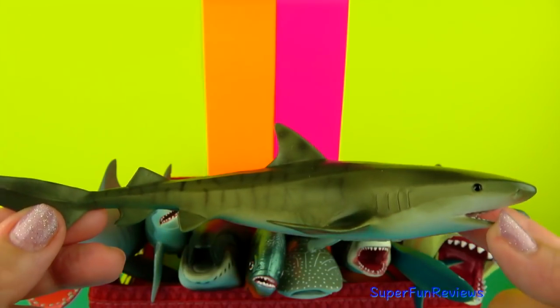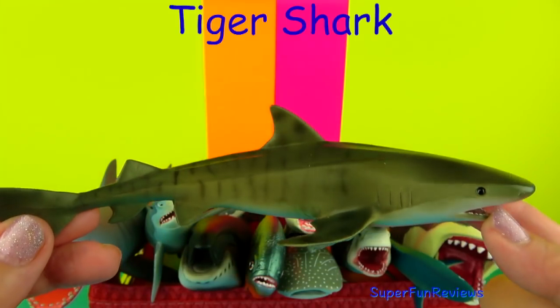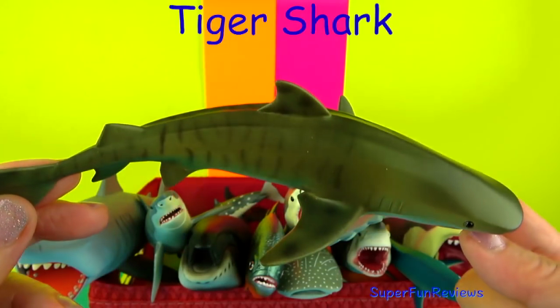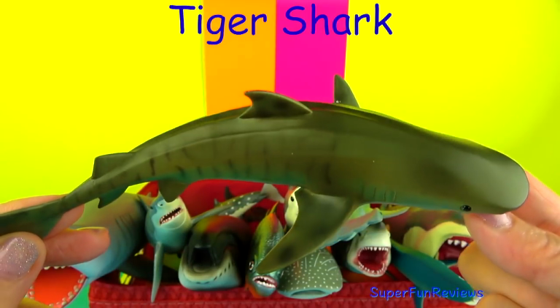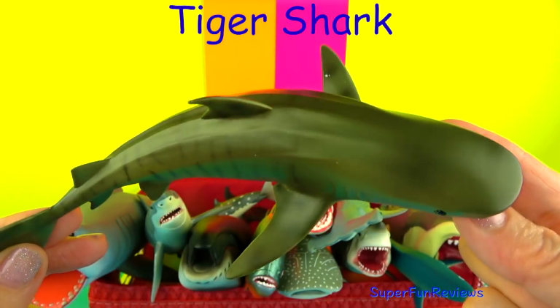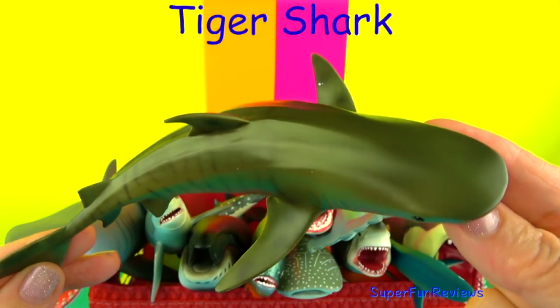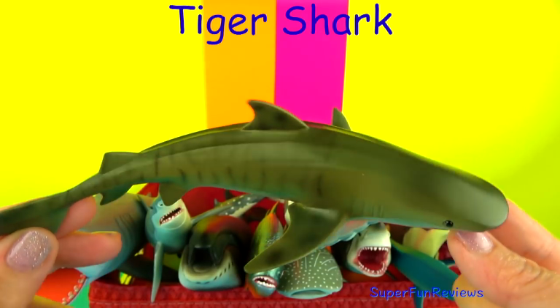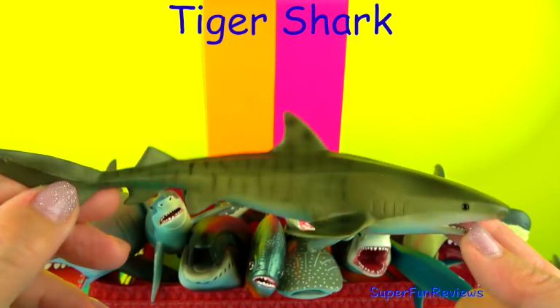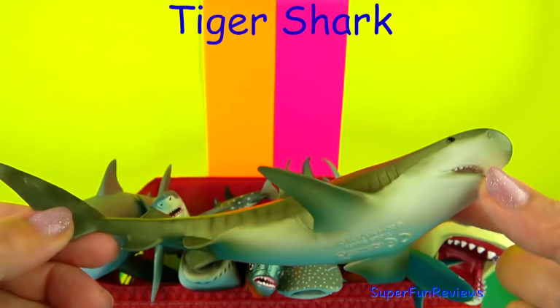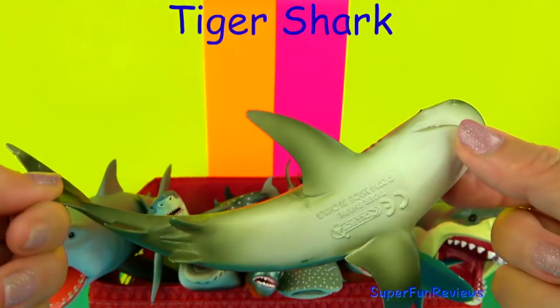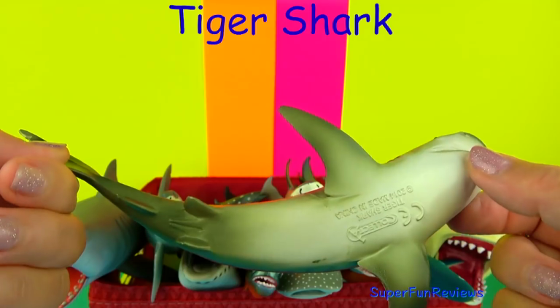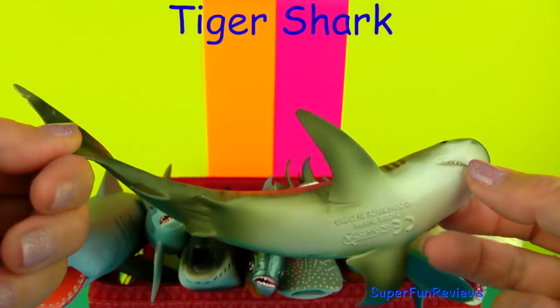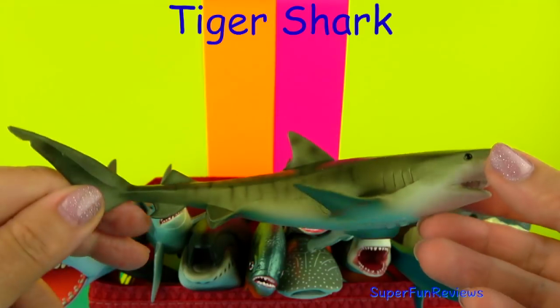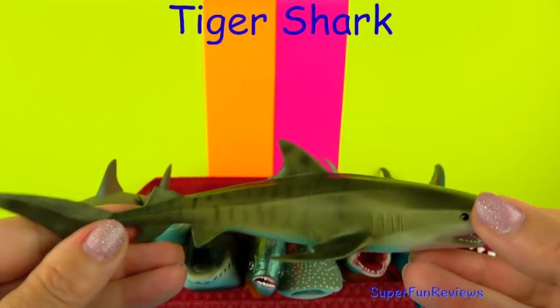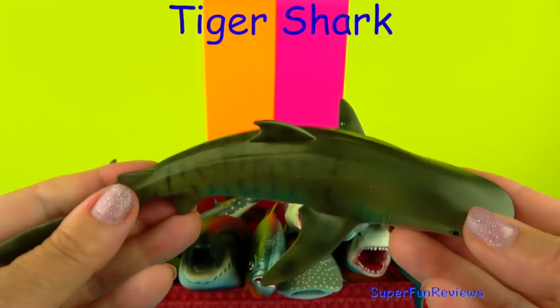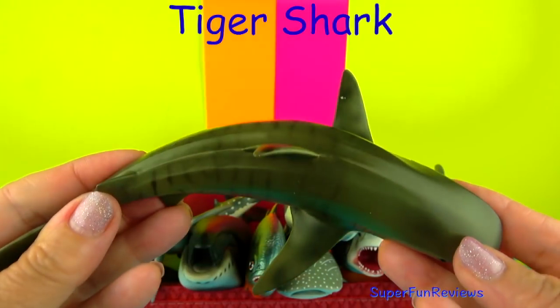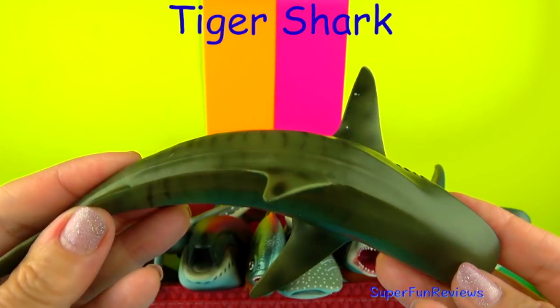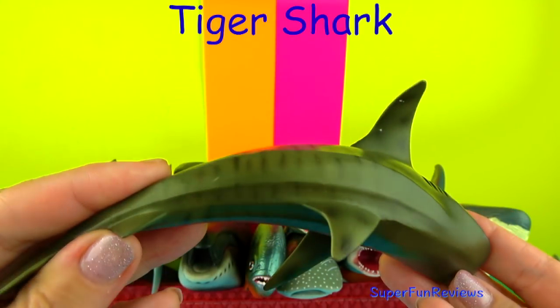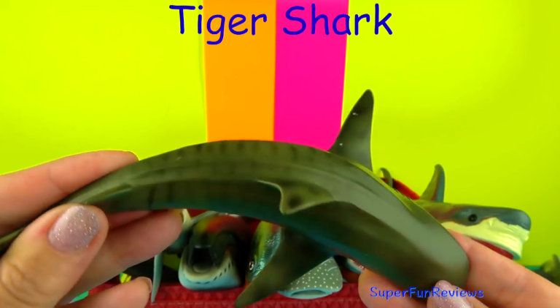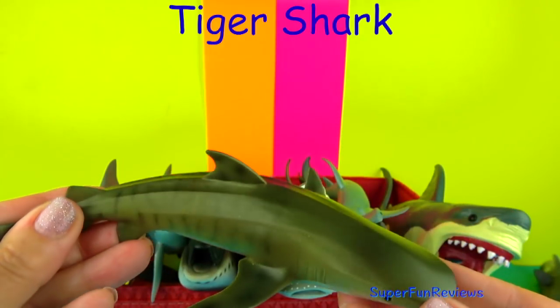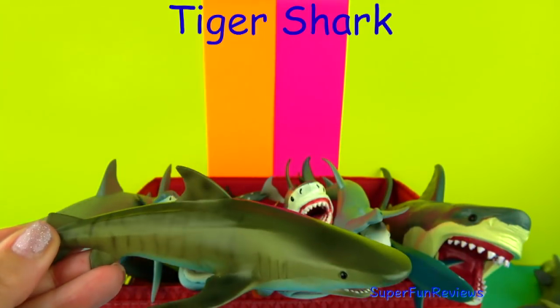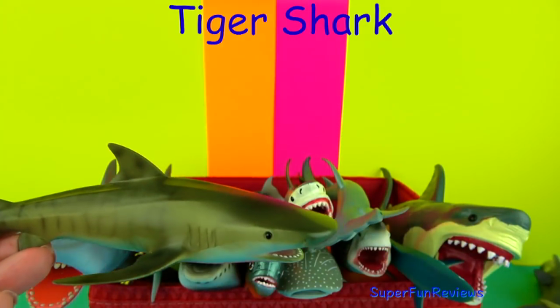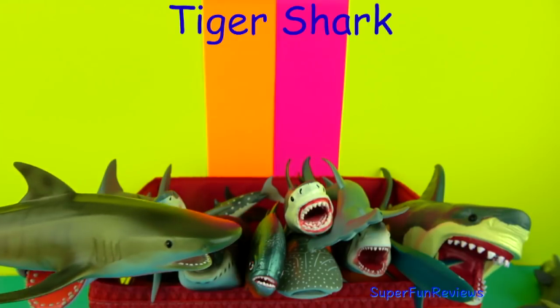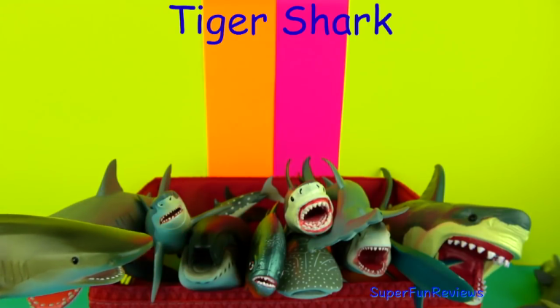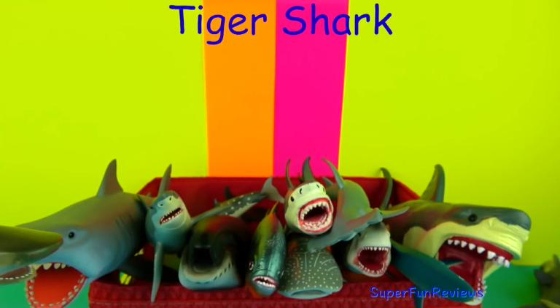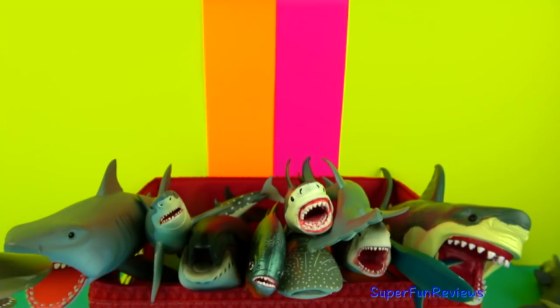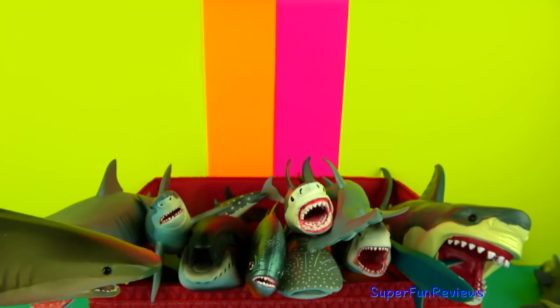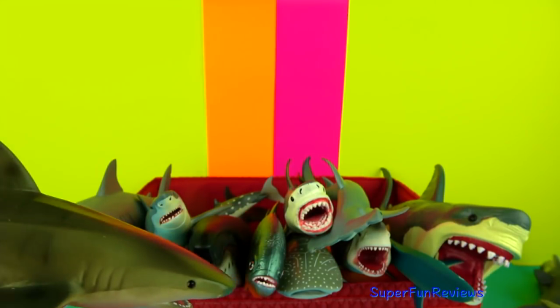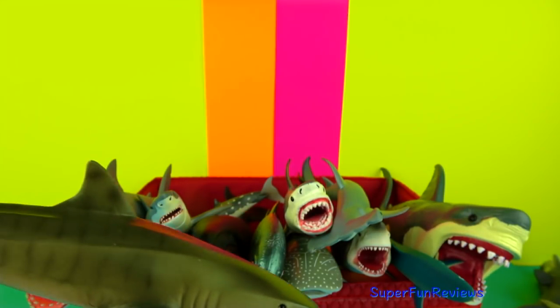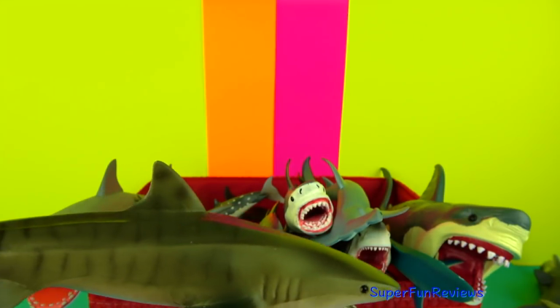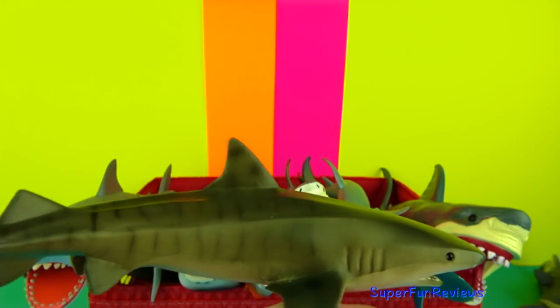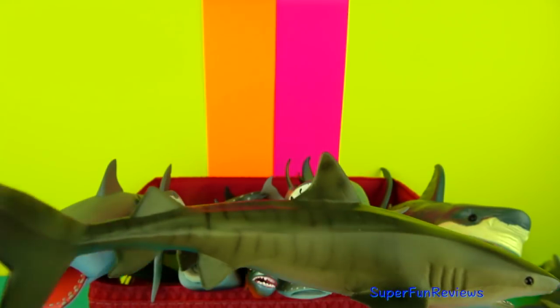The Tiger Shark is common in tropical and subtropical waters throughout the world. They get their name from the dark vertical stripes found mainly on the younger sharks, which fade as they mature.